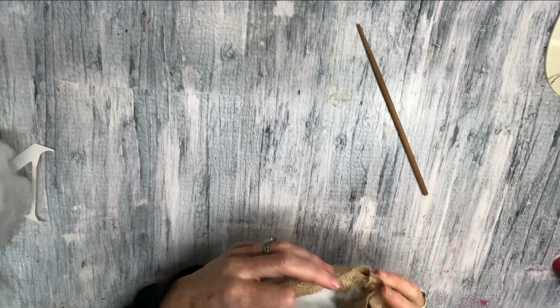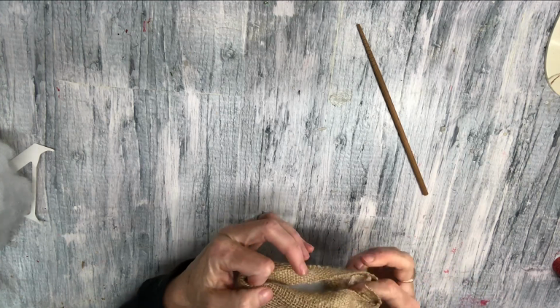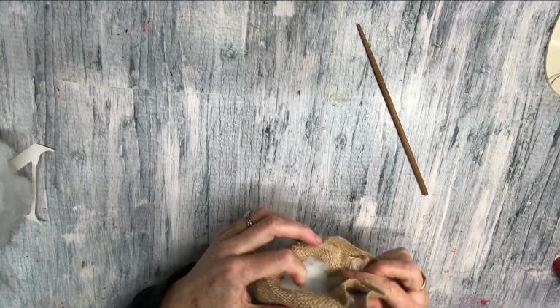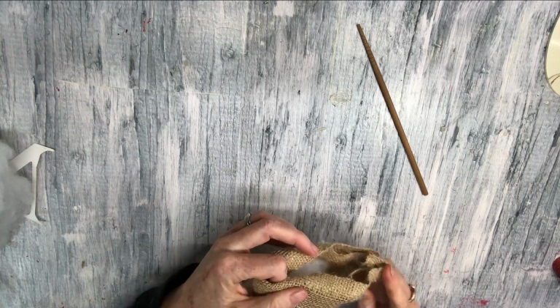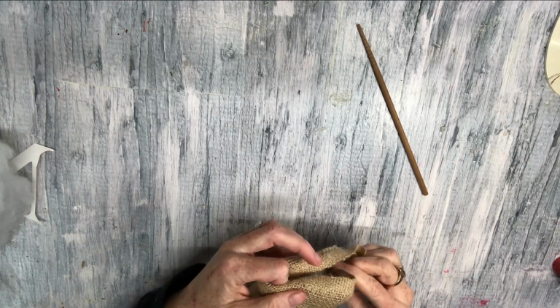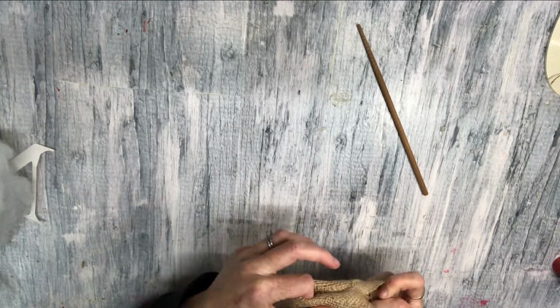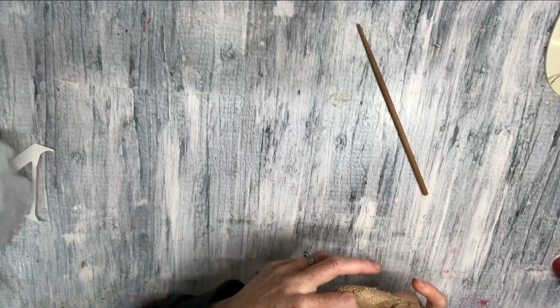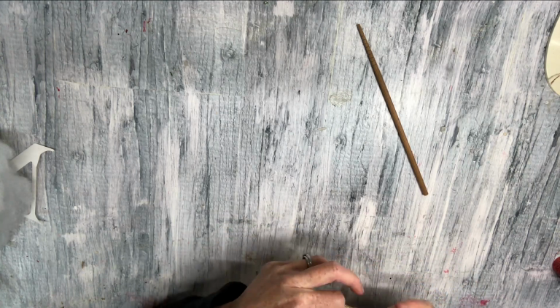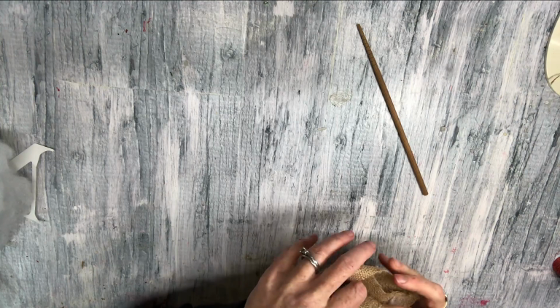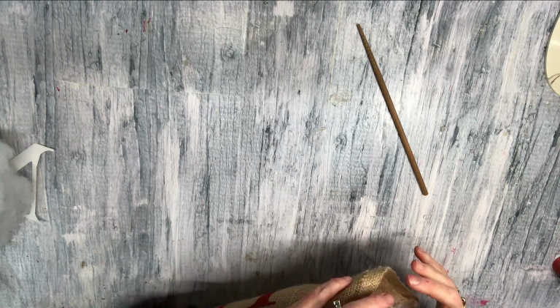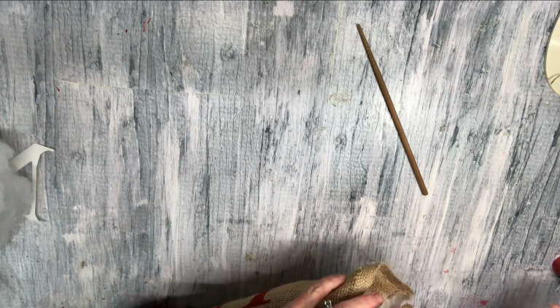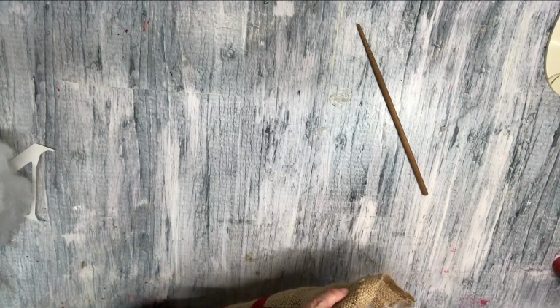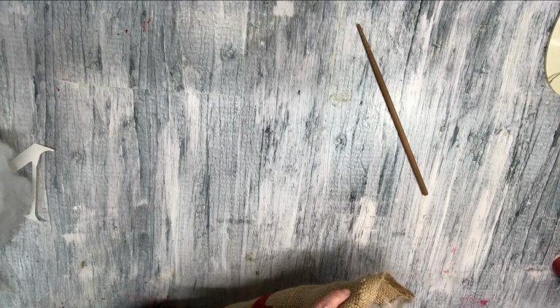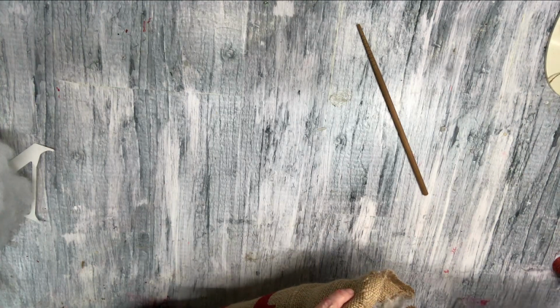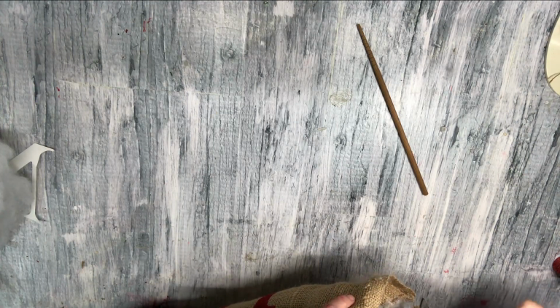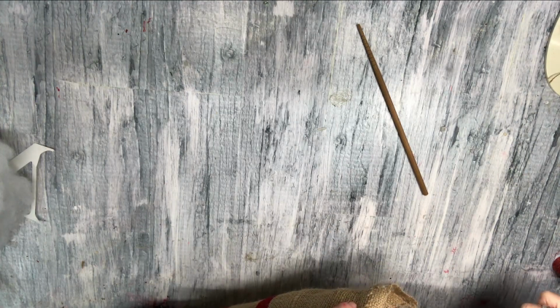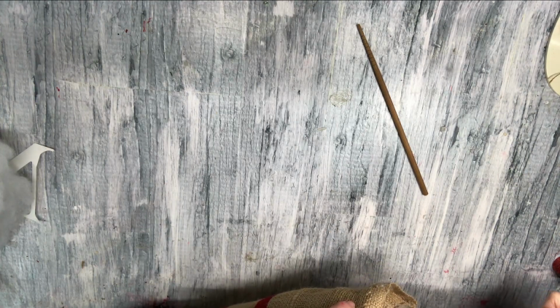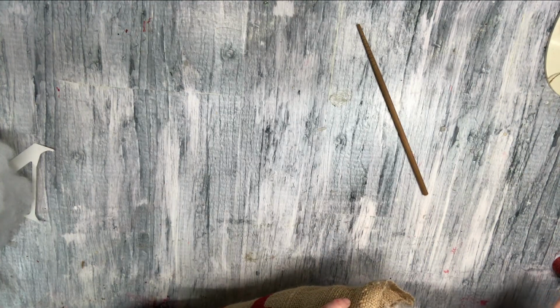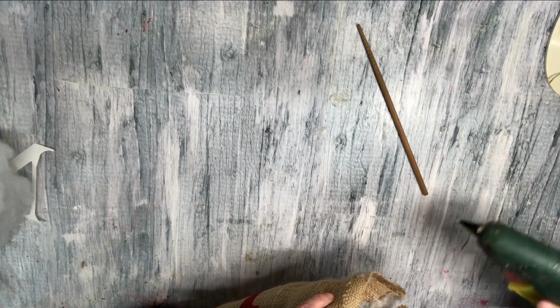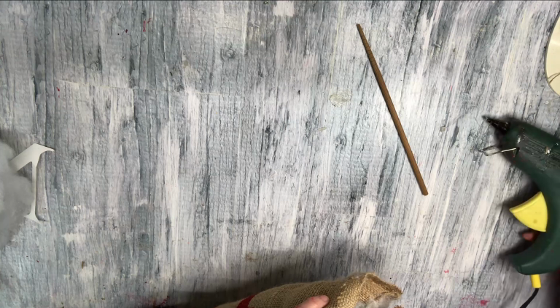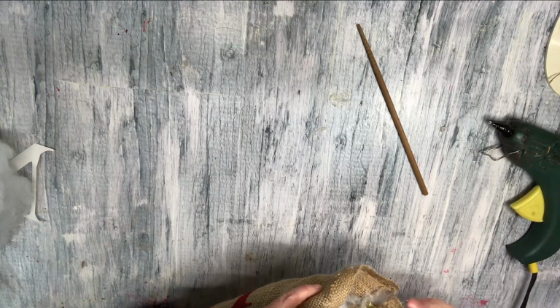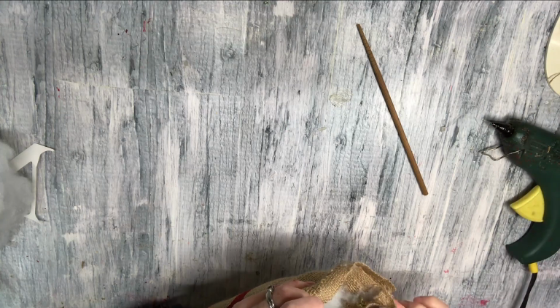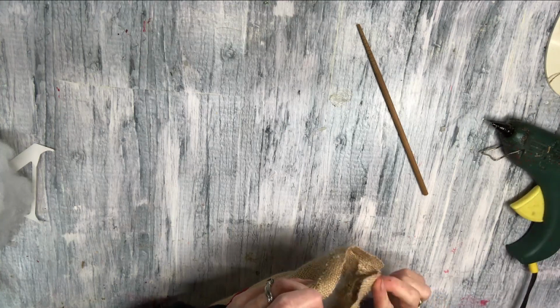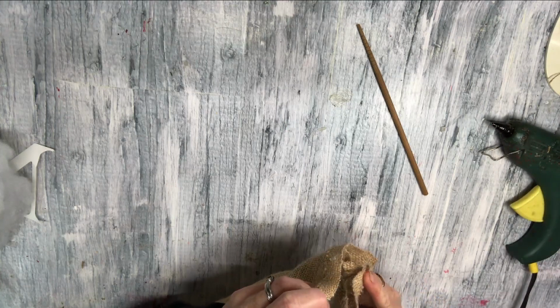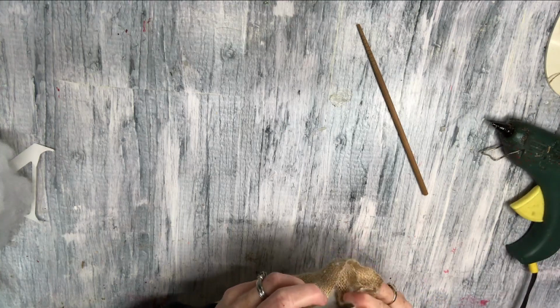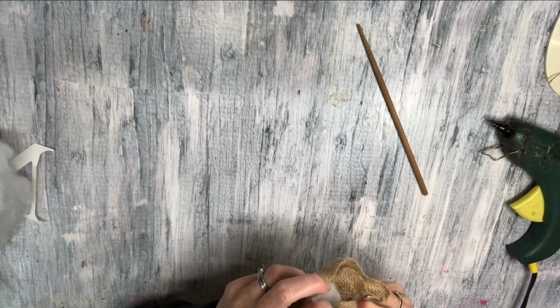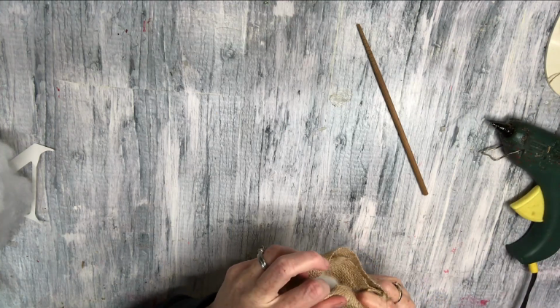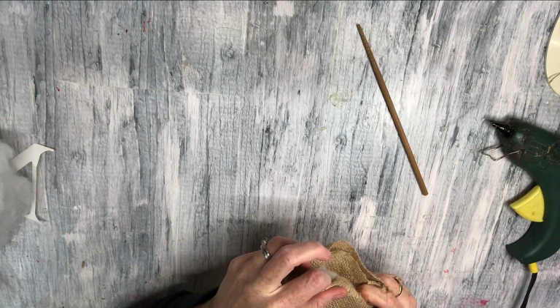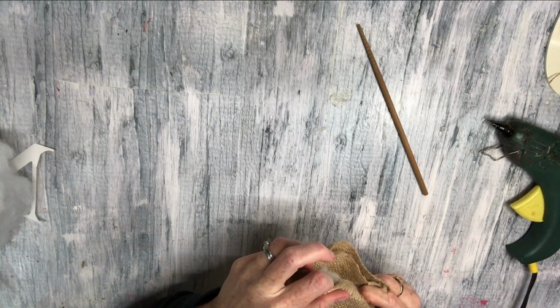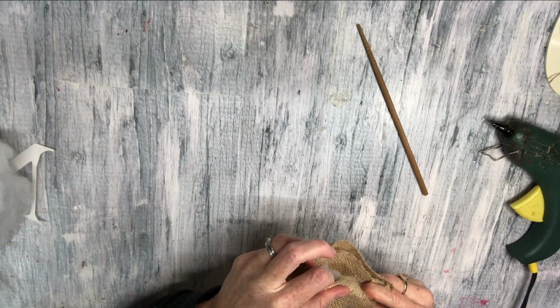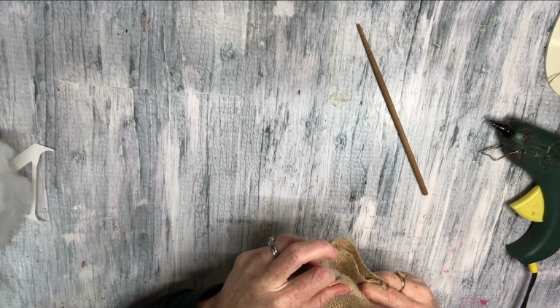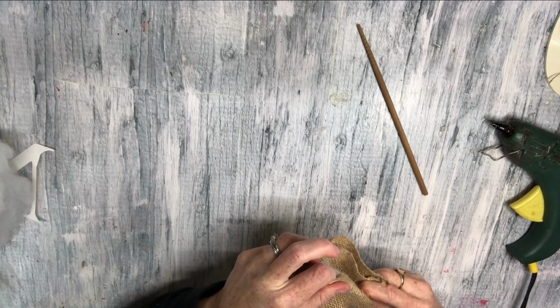Just to prevent any fraying first, and then to seal it together, I found the hot glue worked extremely well. And this will hold together with the hot glue if you choose not to sew this.